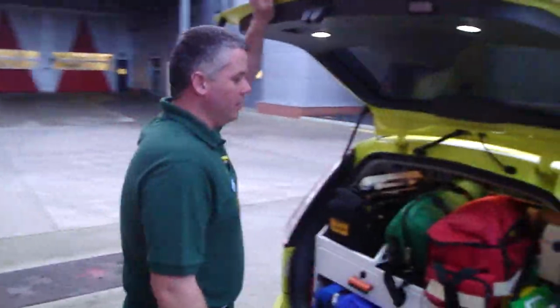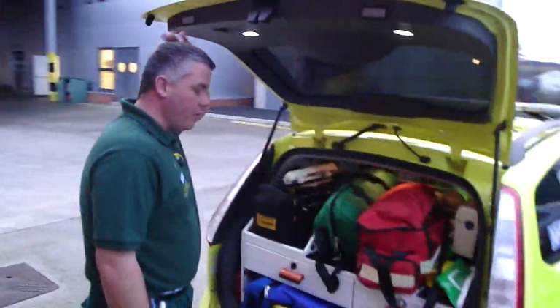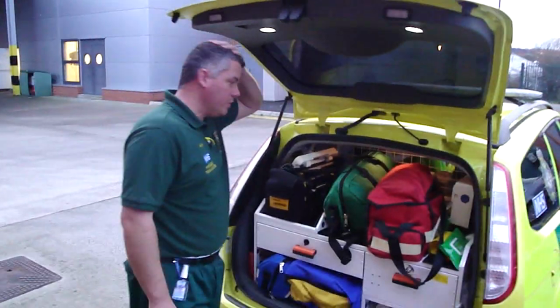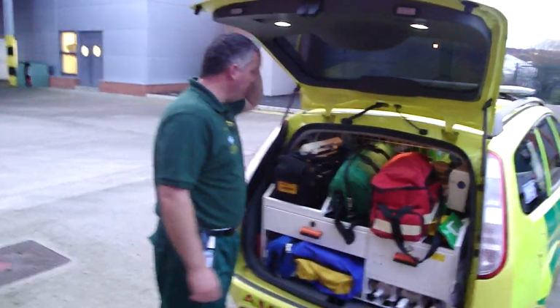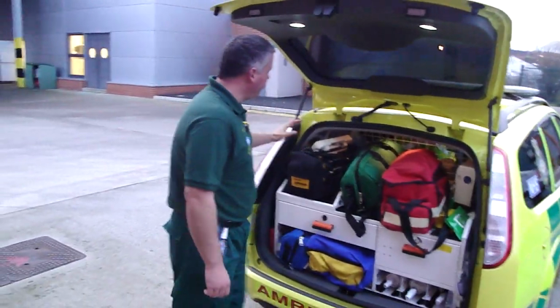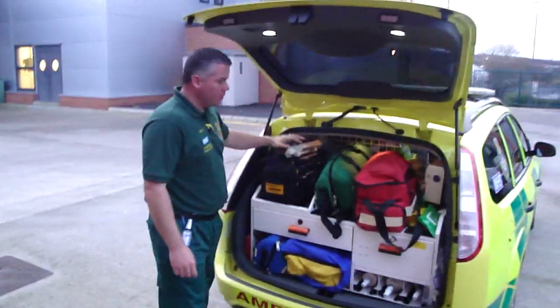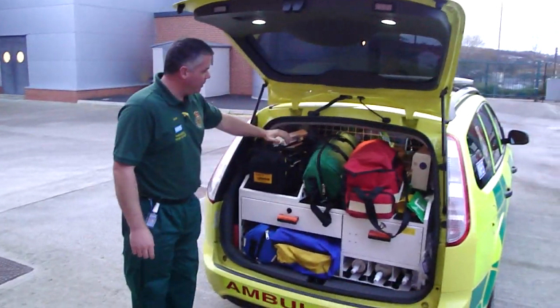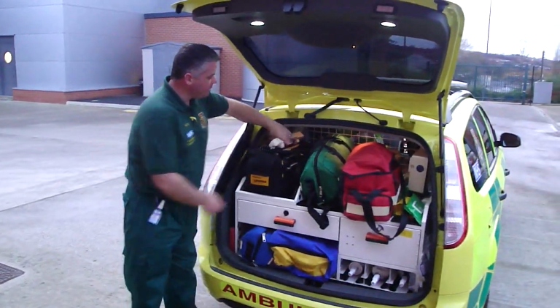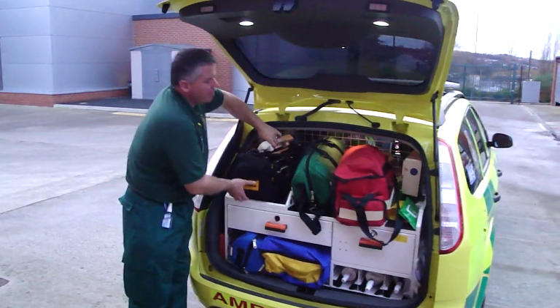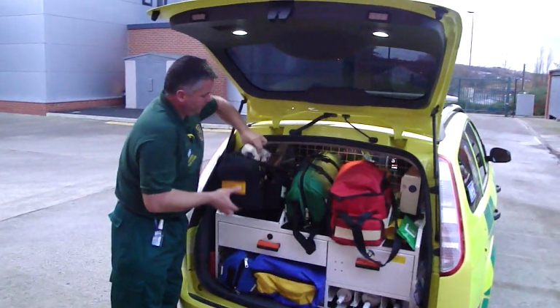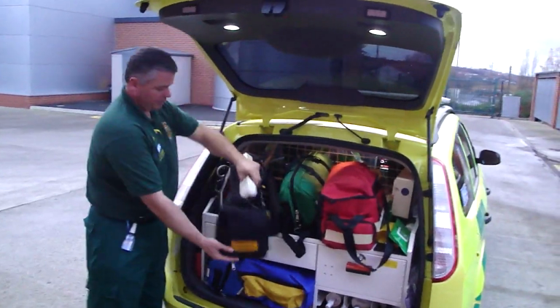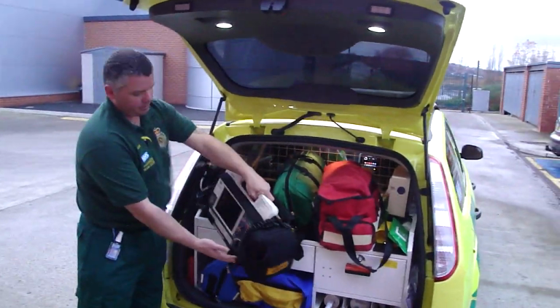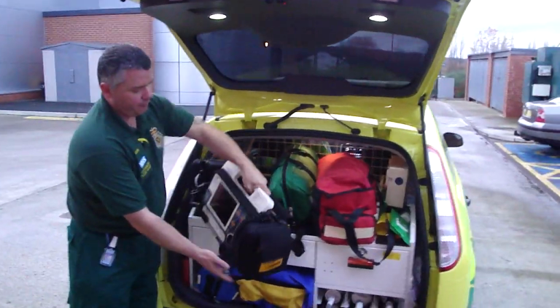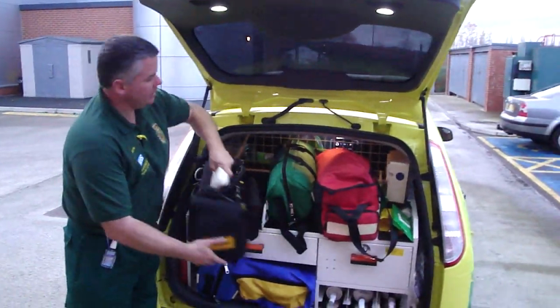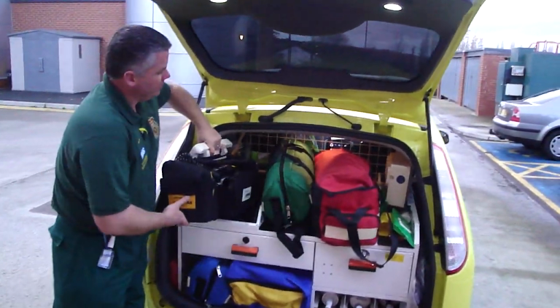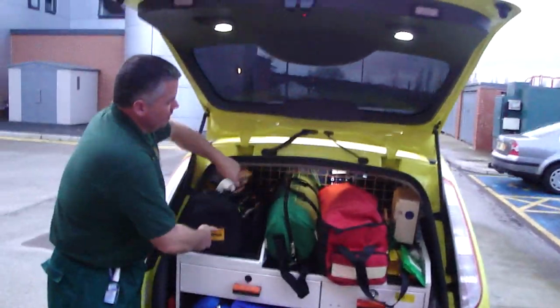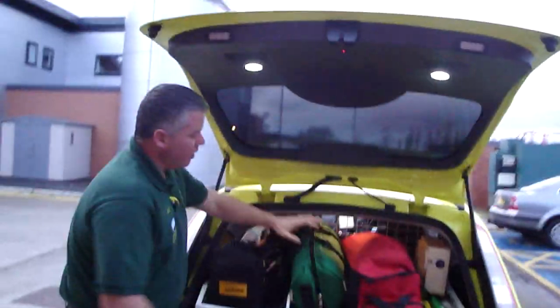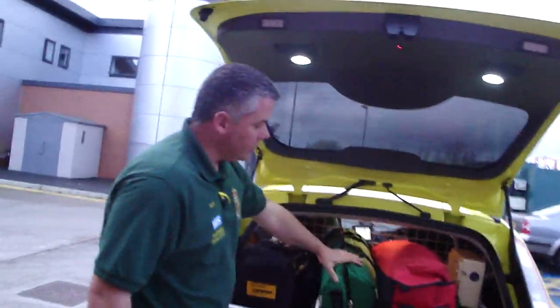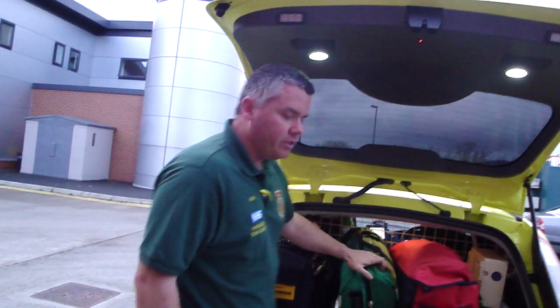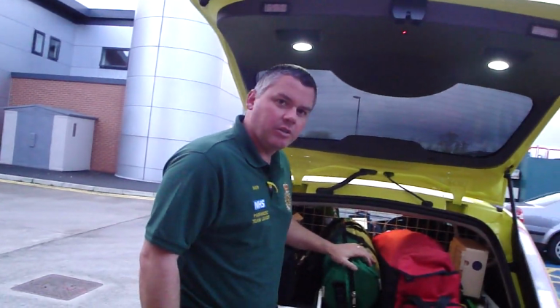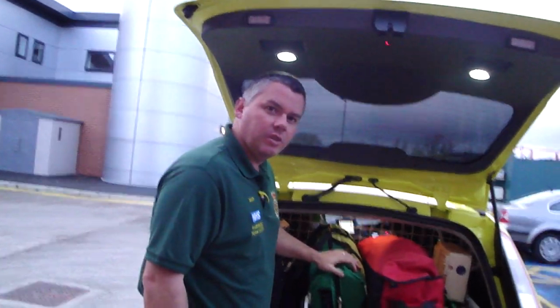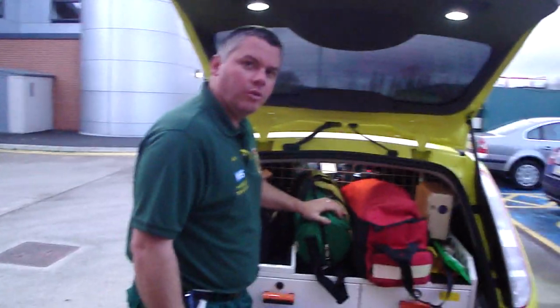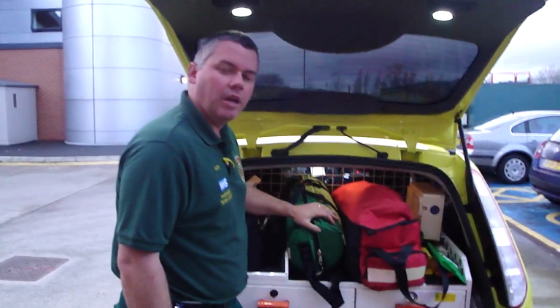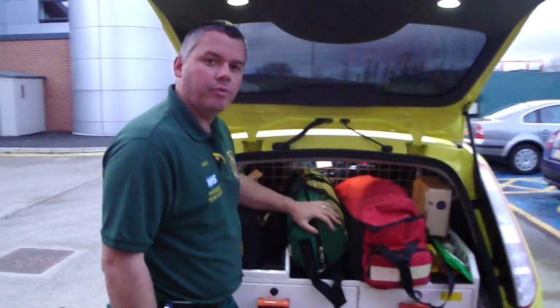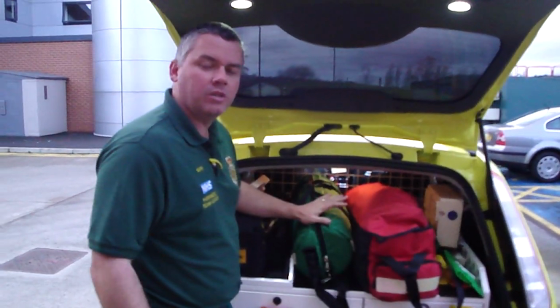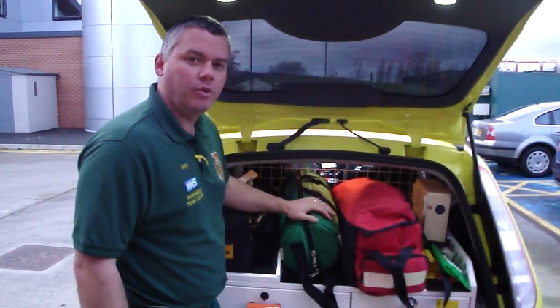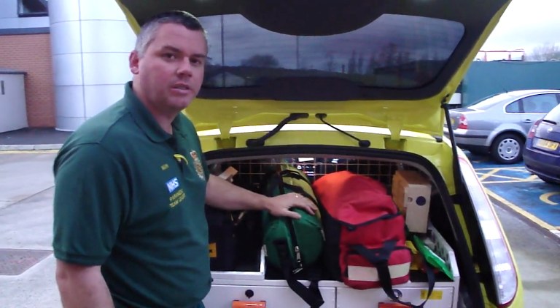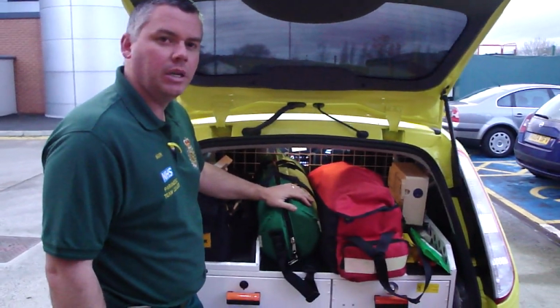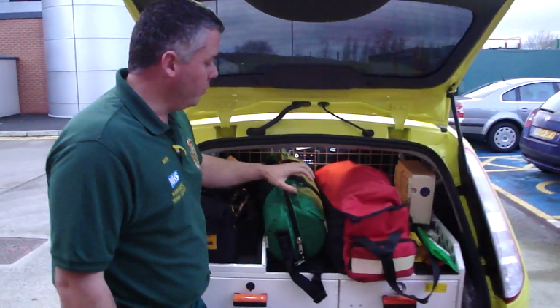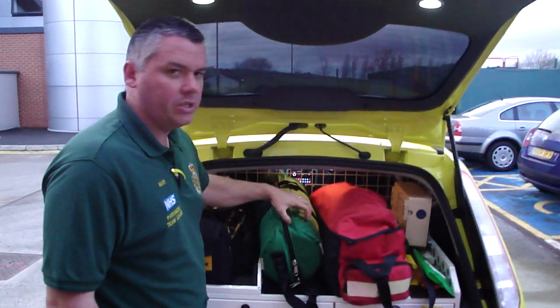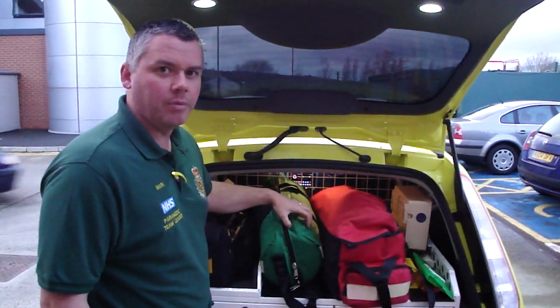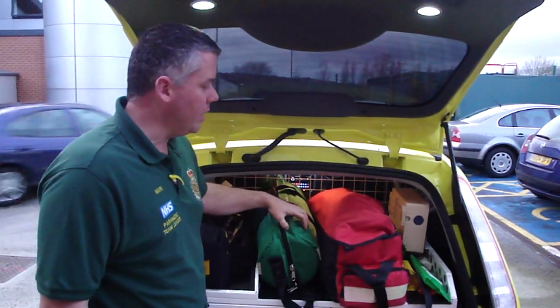This is our equipment storage area. We have a Lifepack 12 monitor, which is fantastic. We have an oxygen cylinder — a D-size oxygen cylinder — and also a wide selection of all the masks that we would need. We've got our rebreather bag and mask in there.